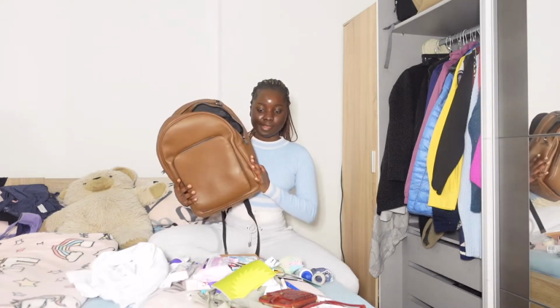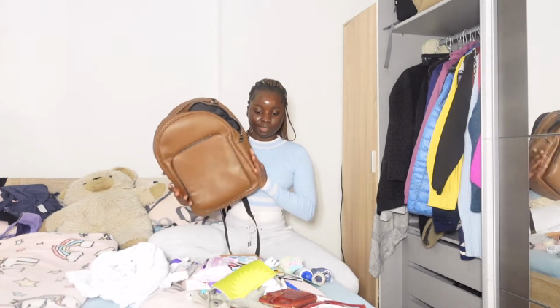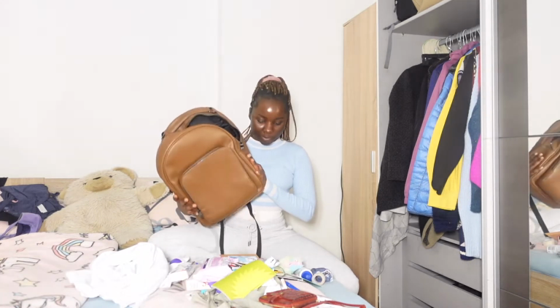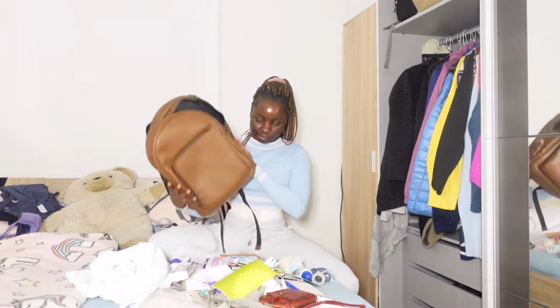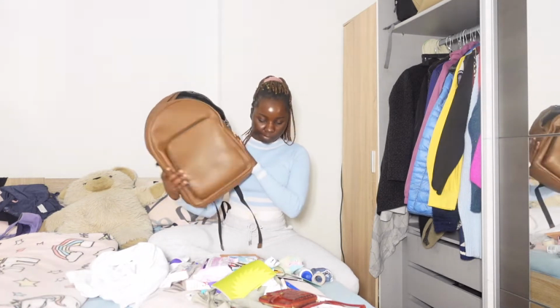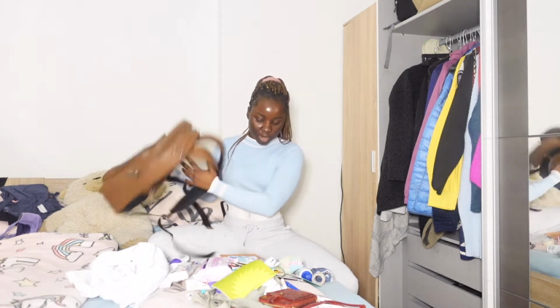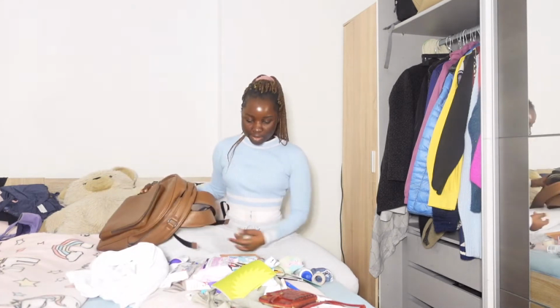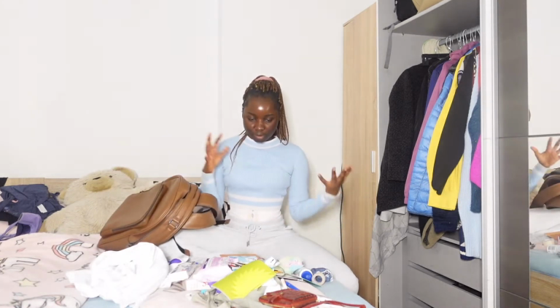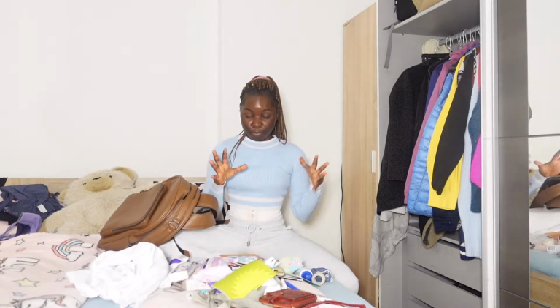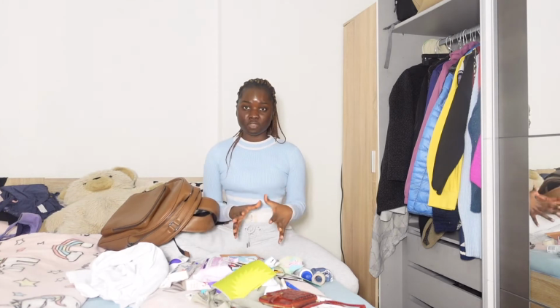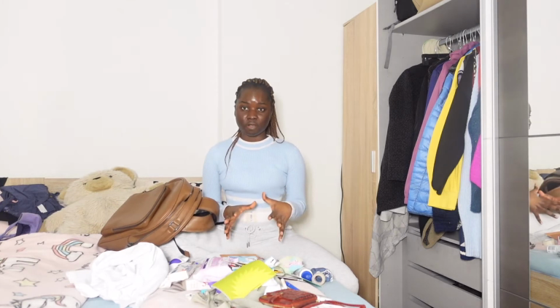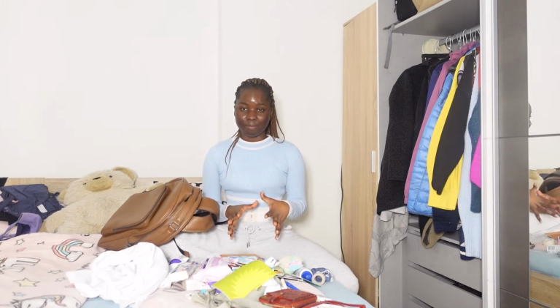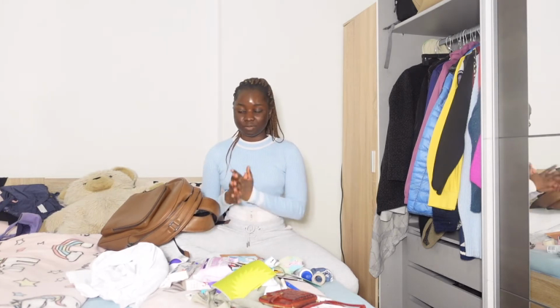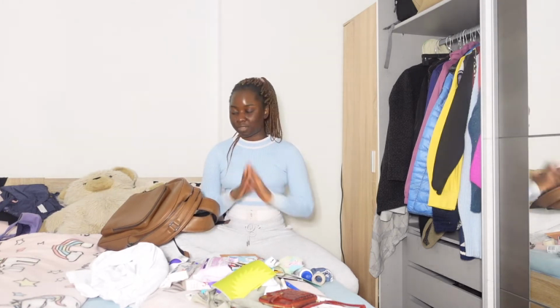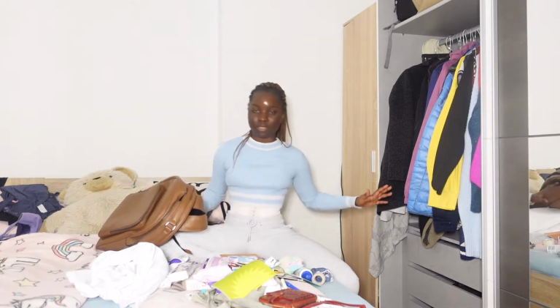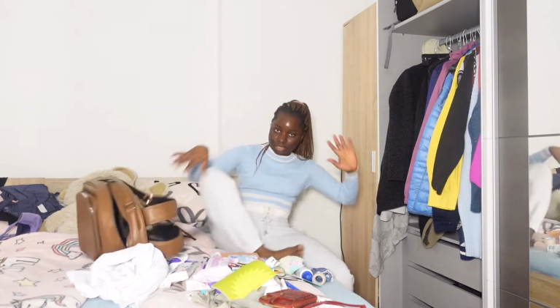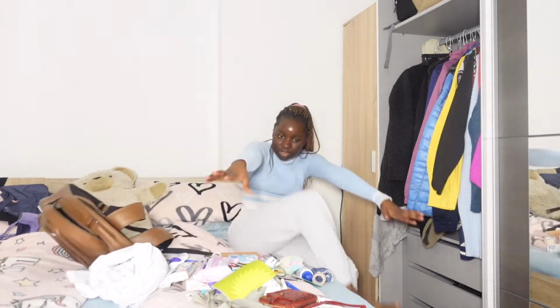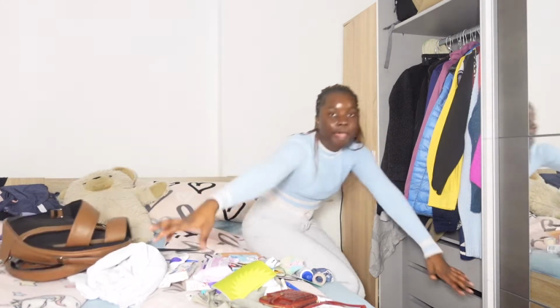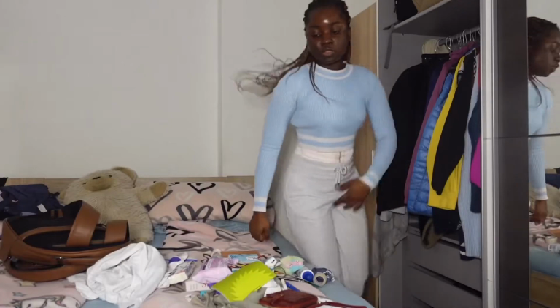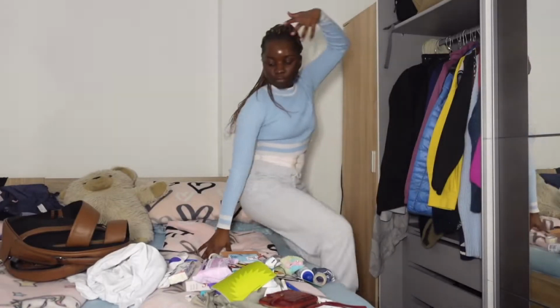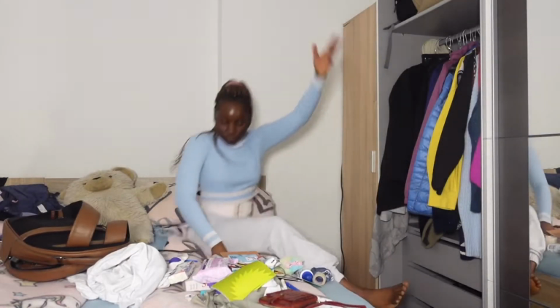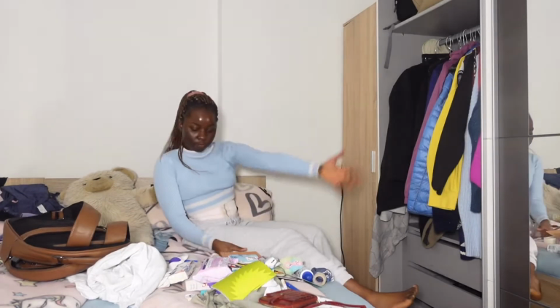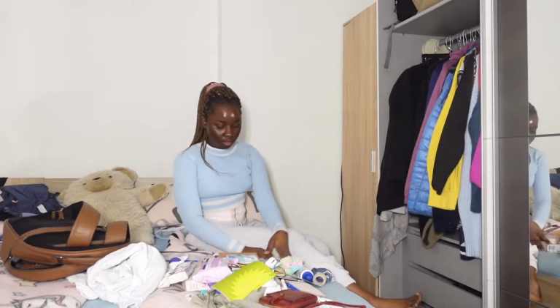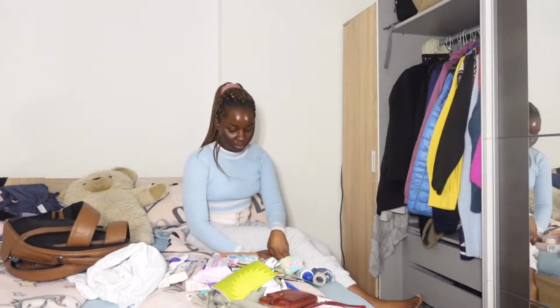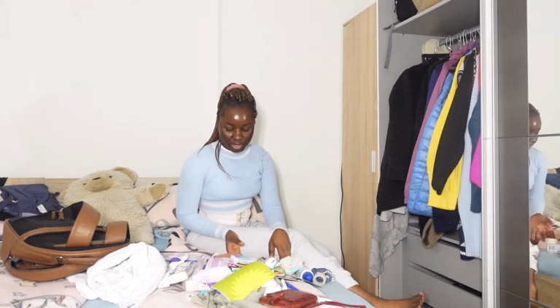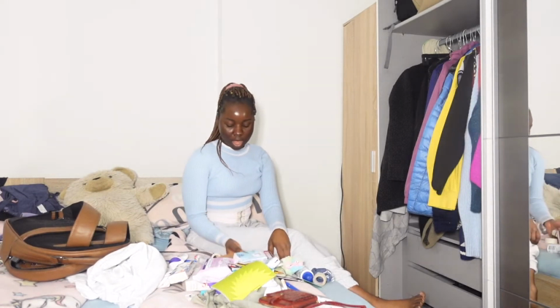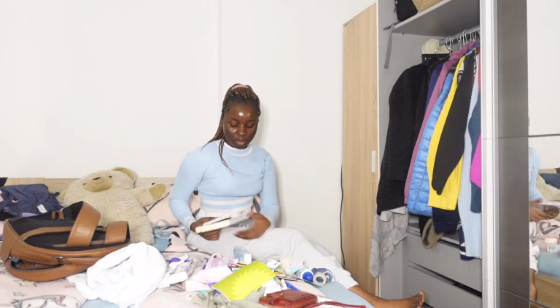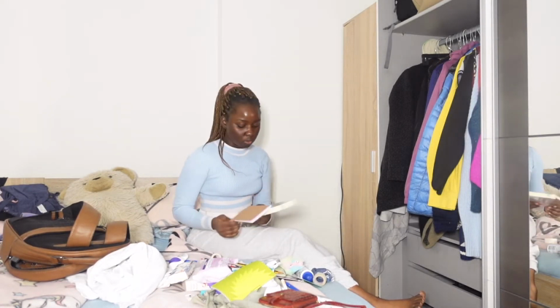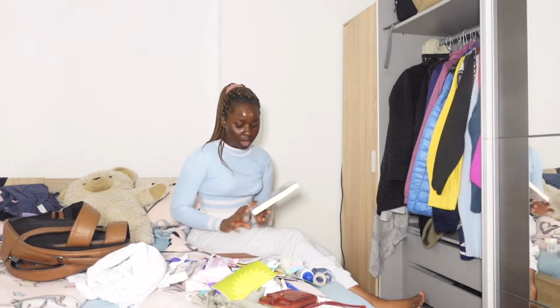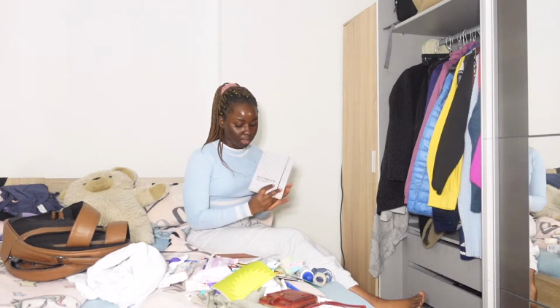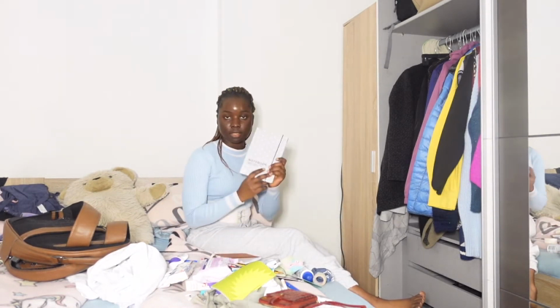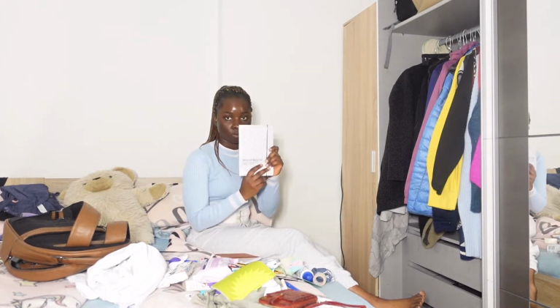Right here is my bag, and I have a bunch of stuff here on my bed. I also went out to get this notebook.